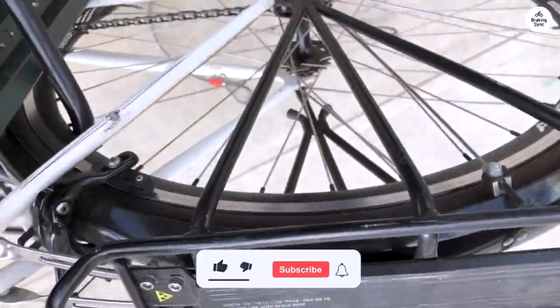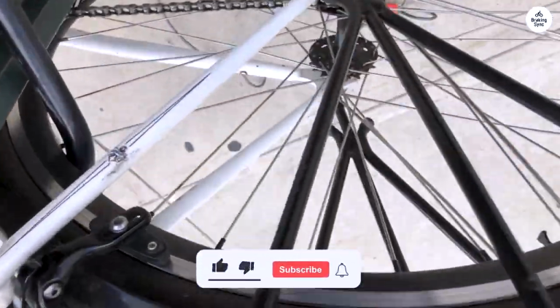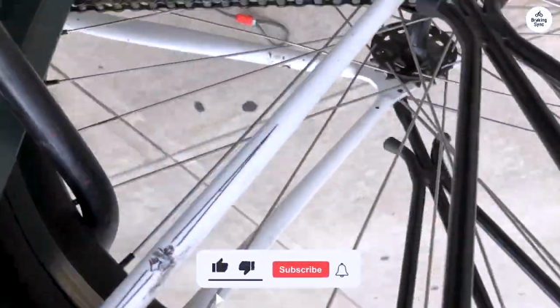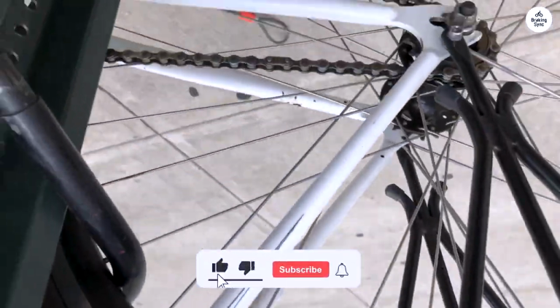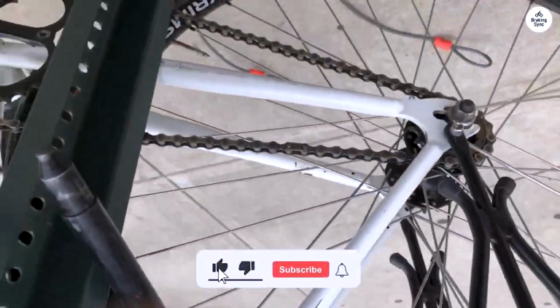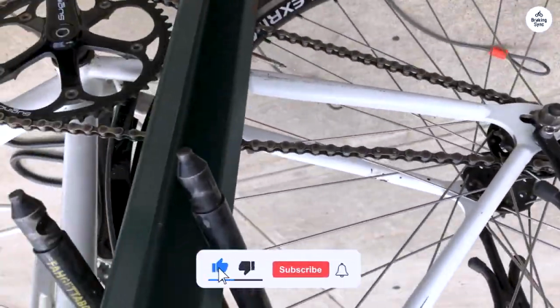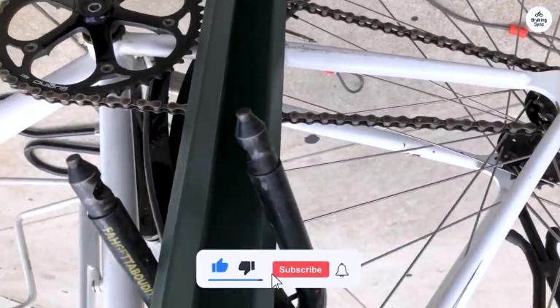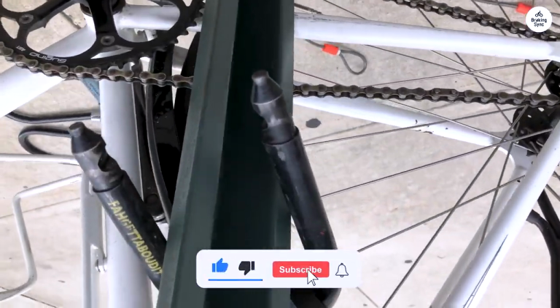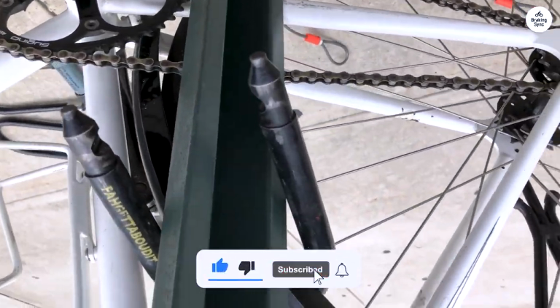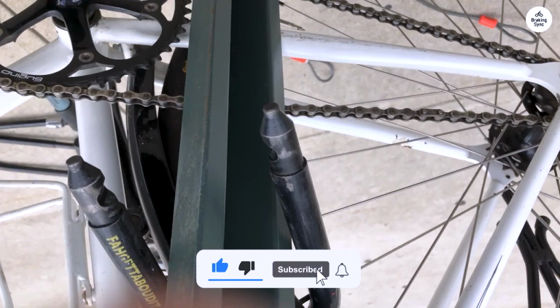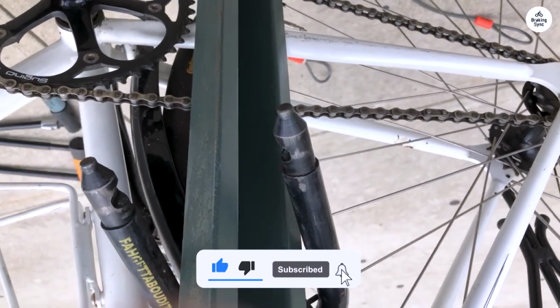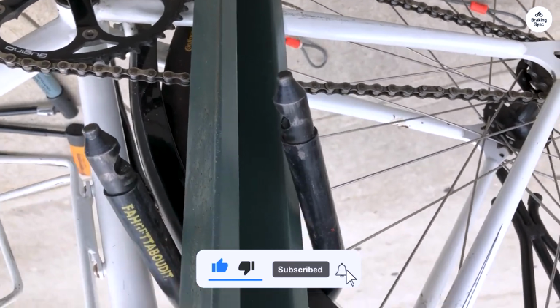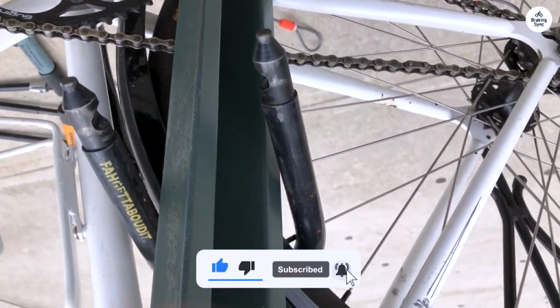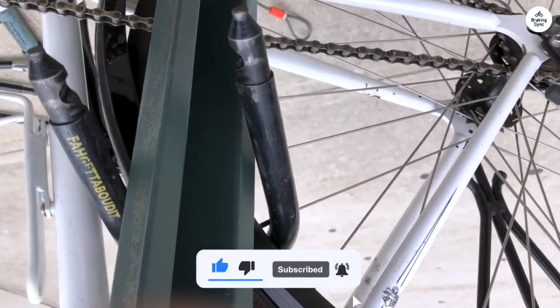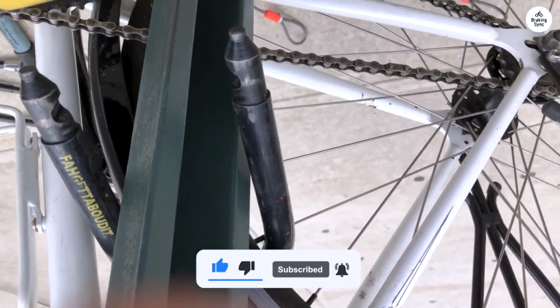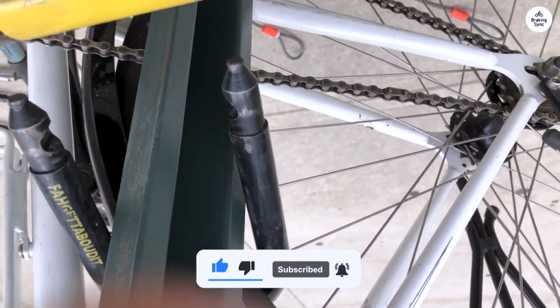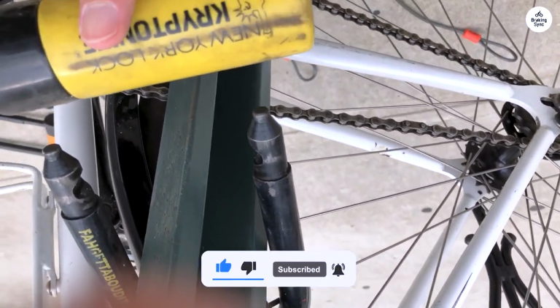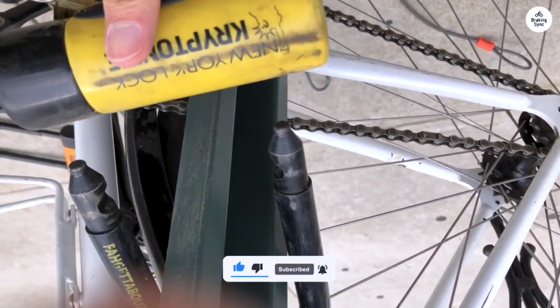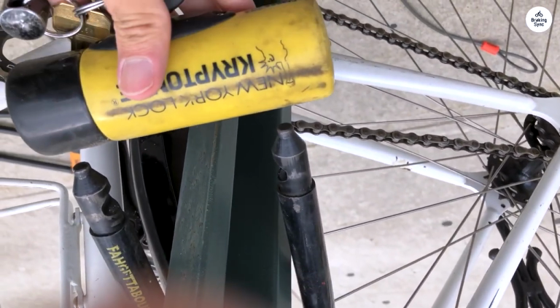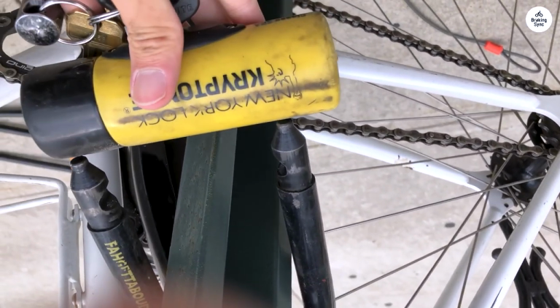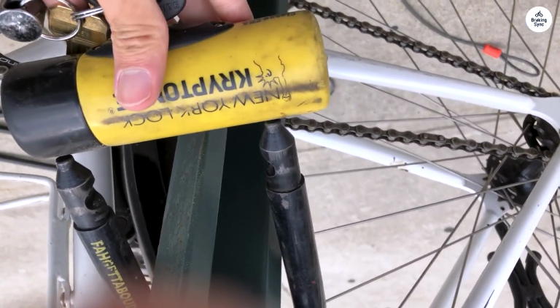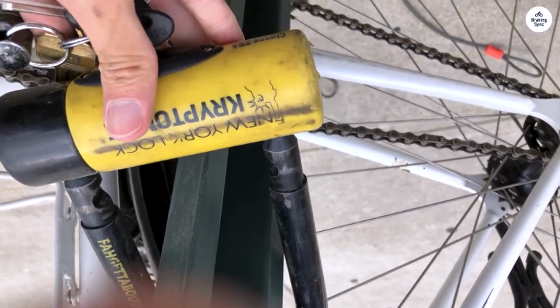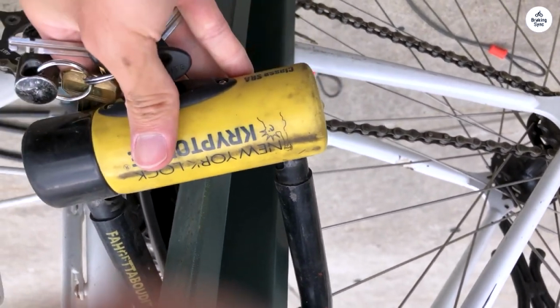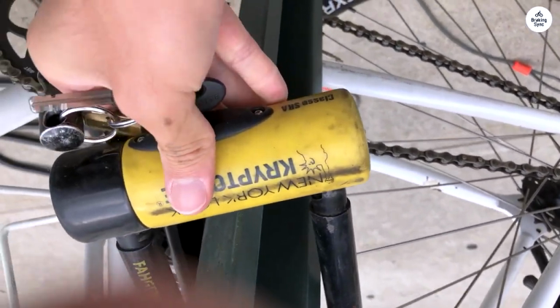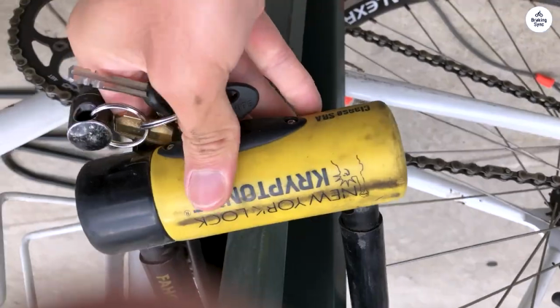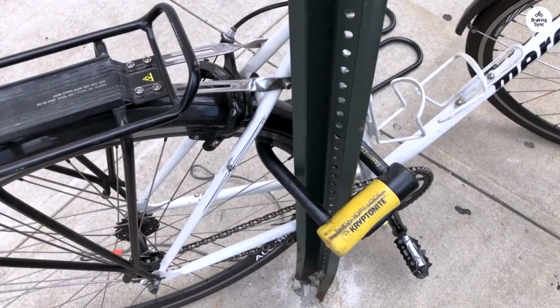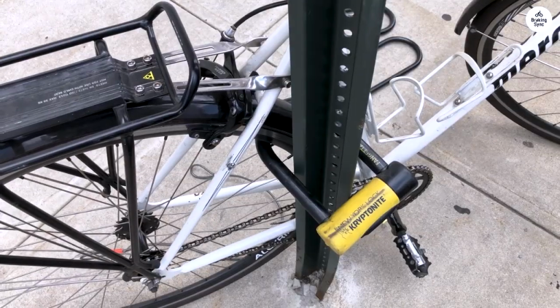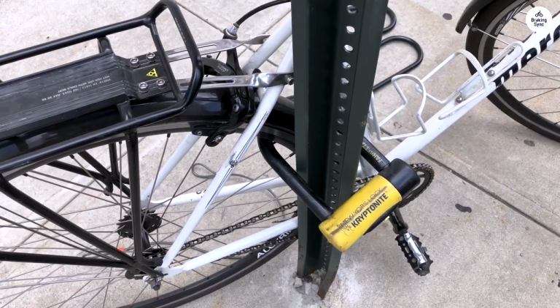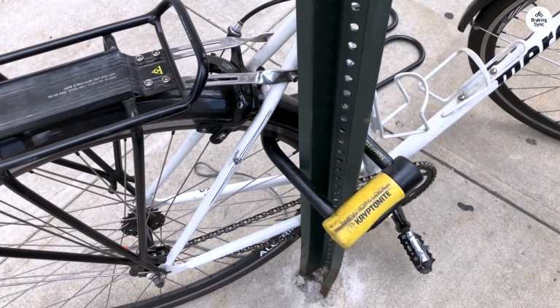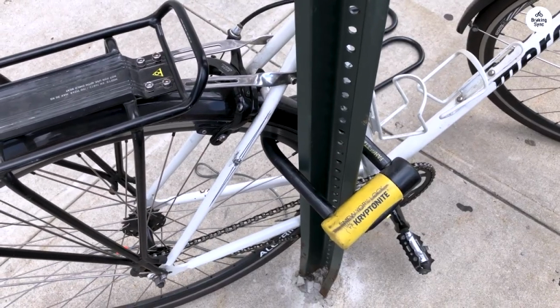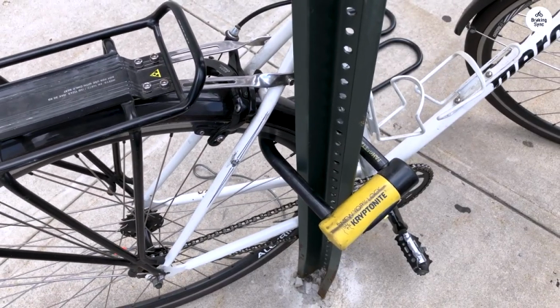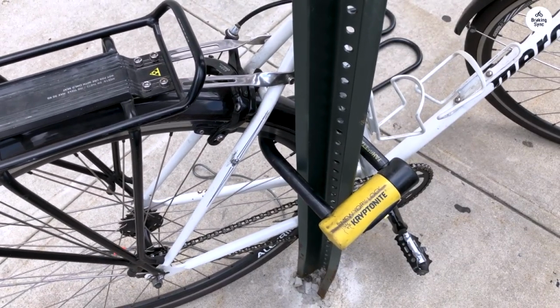This lock also has the updated core that has more discs, and they tension off a disc farther in instead of the first disc, making it harder to pick. But honestly, nobody is going to be picking it.